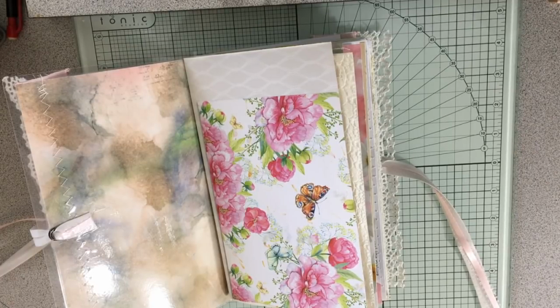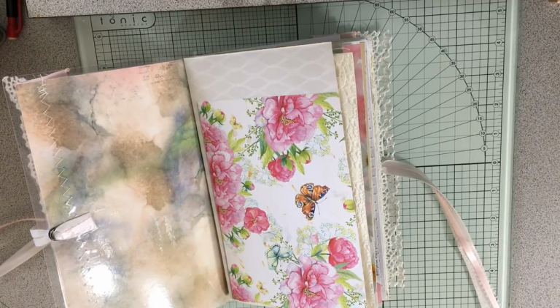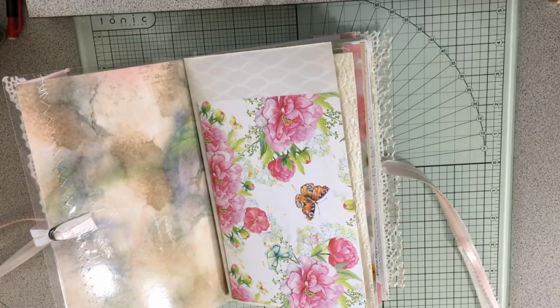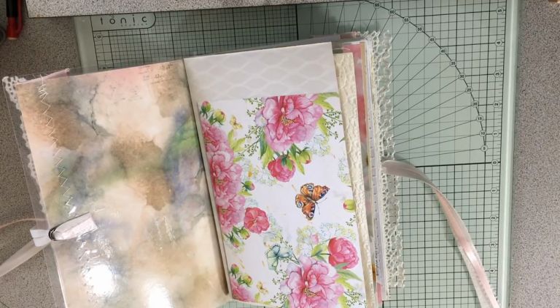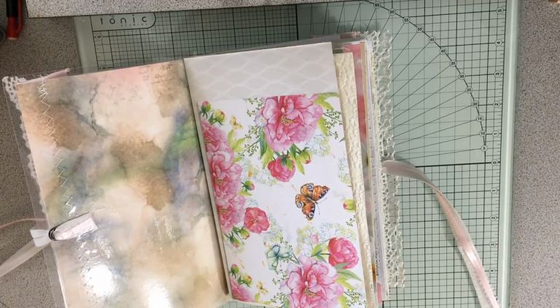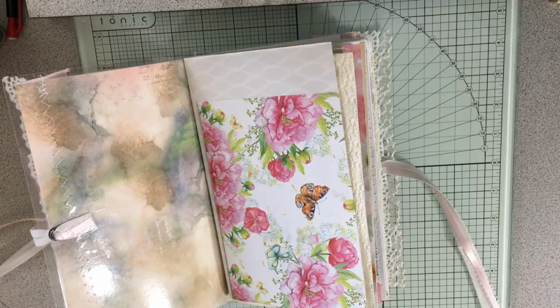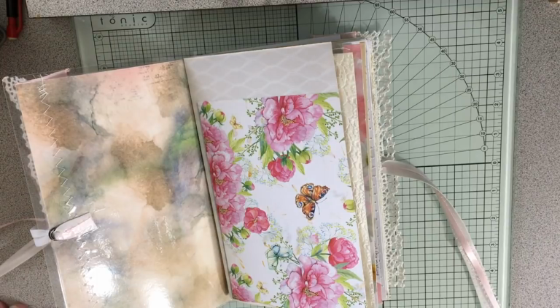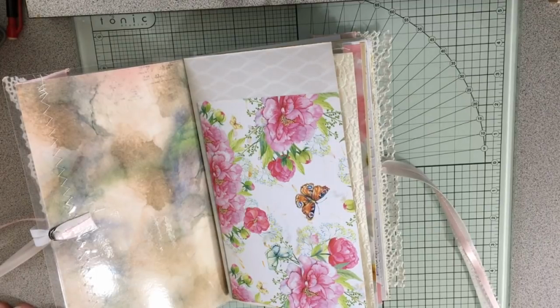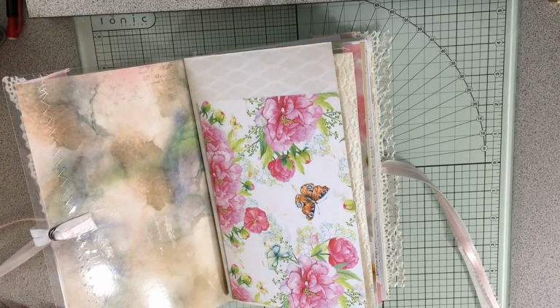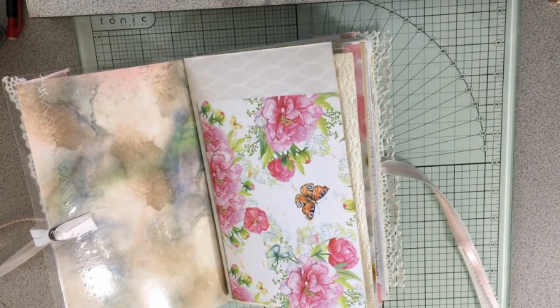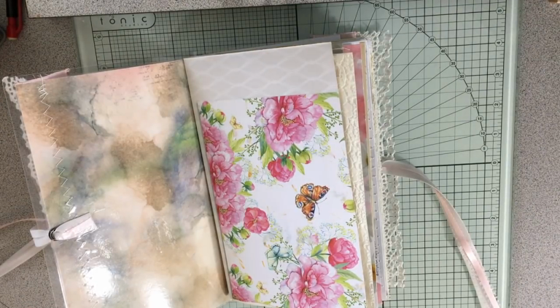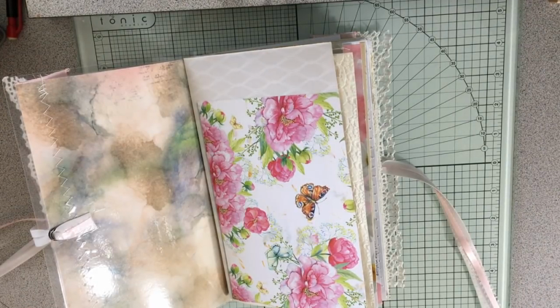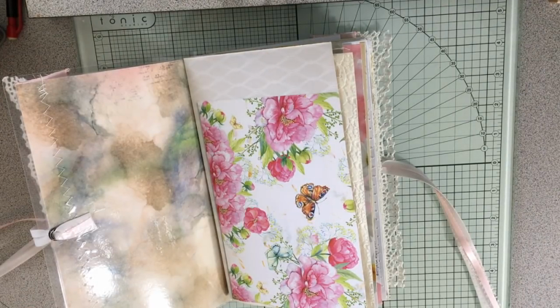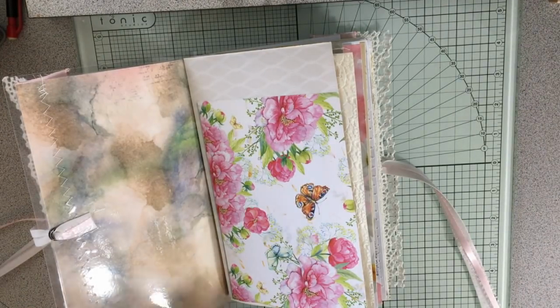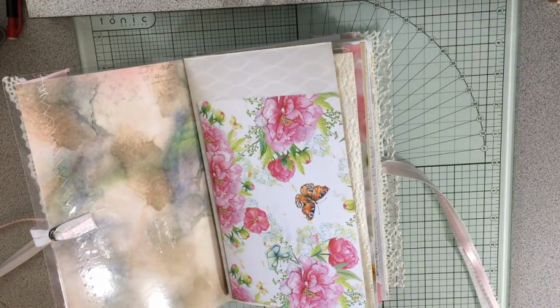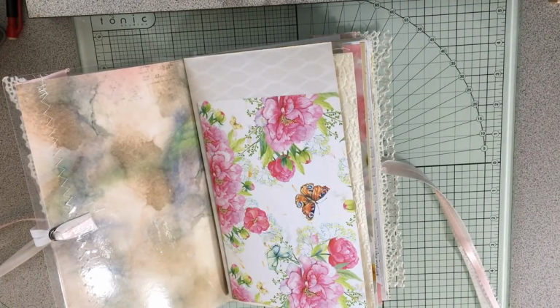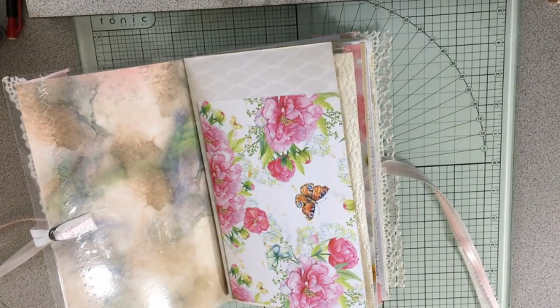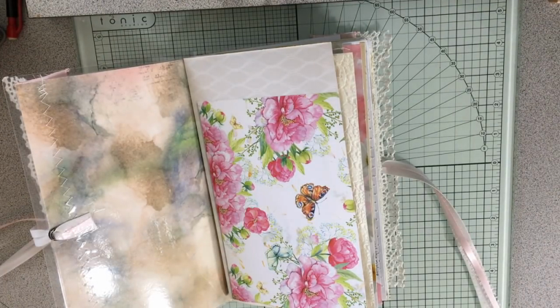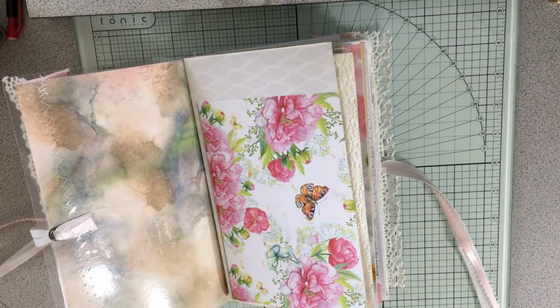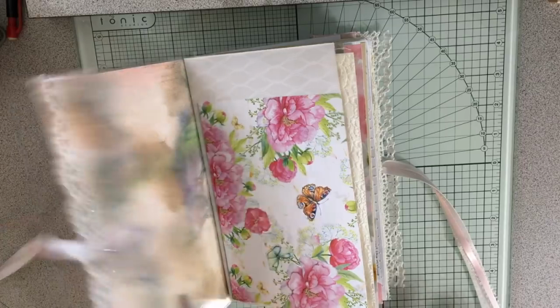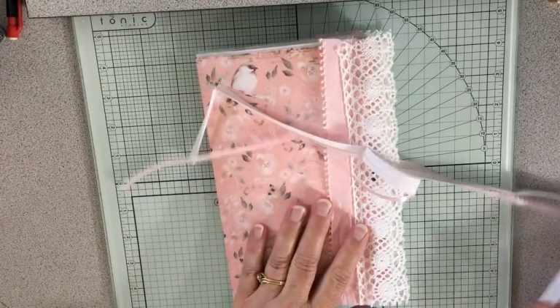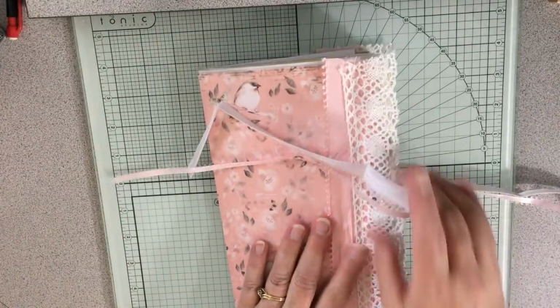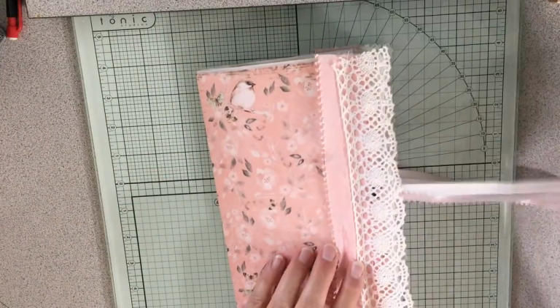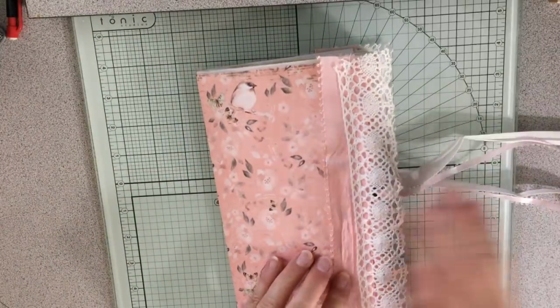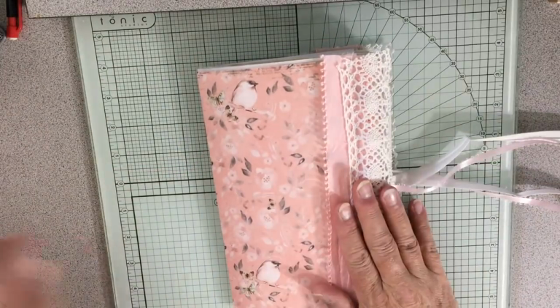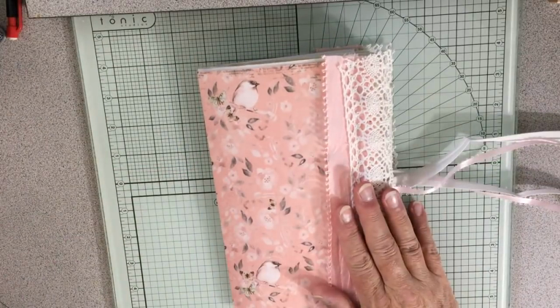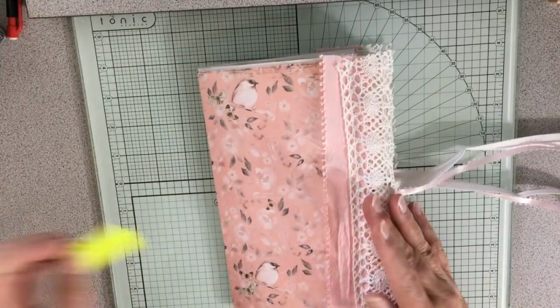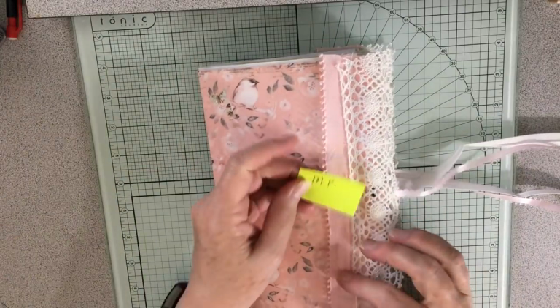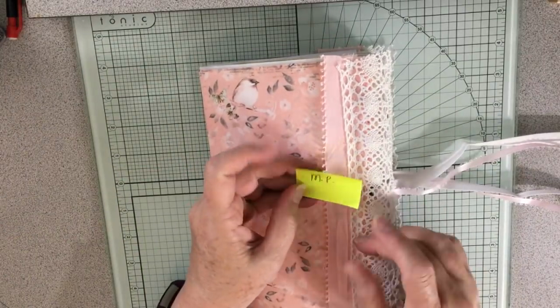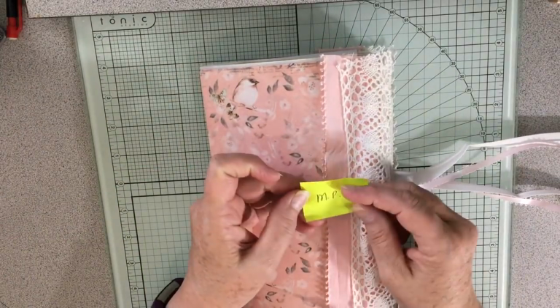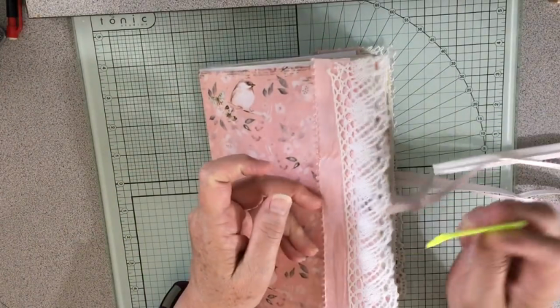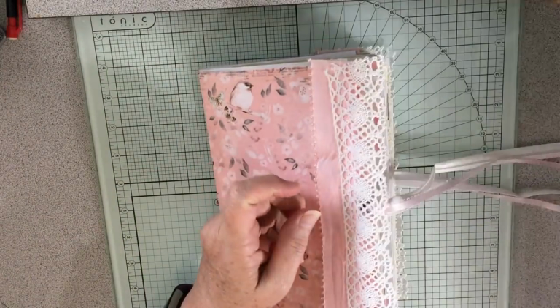Otherwise I'm going to have to say I'm recording! So, this beautiful Daphne's Diary-inspired junk journal is coming along good, for my friend Mona.